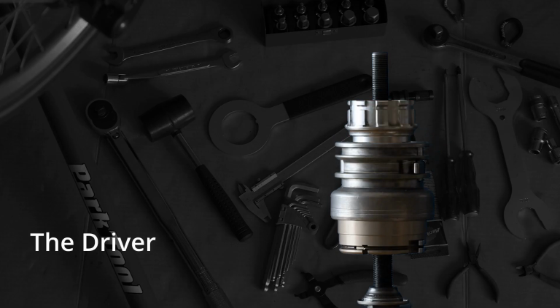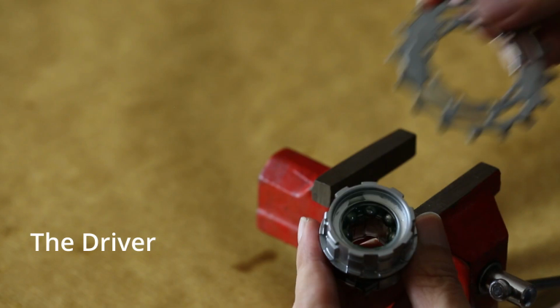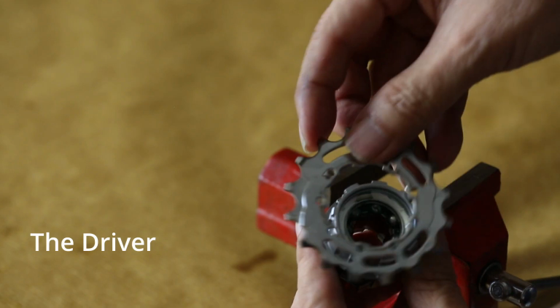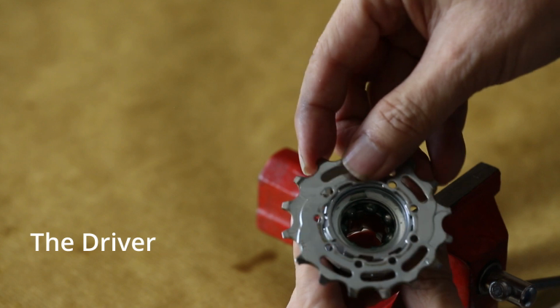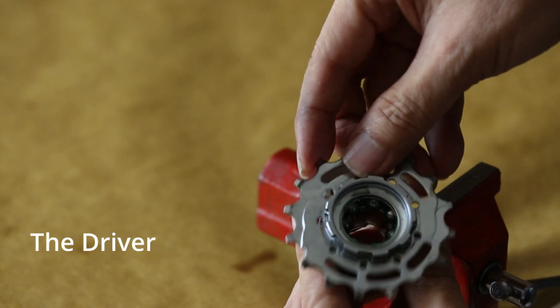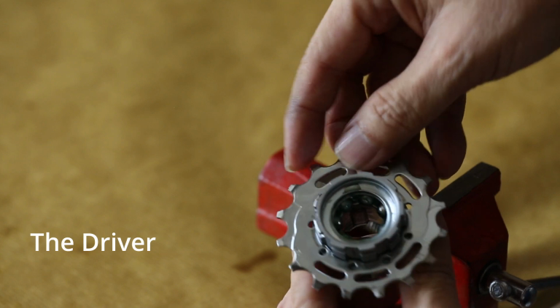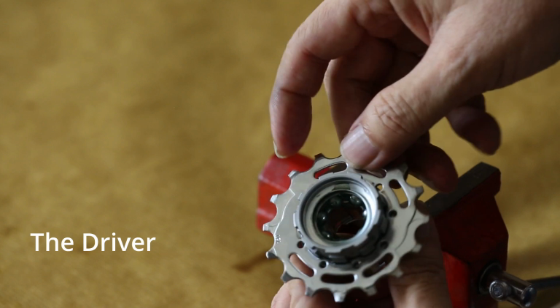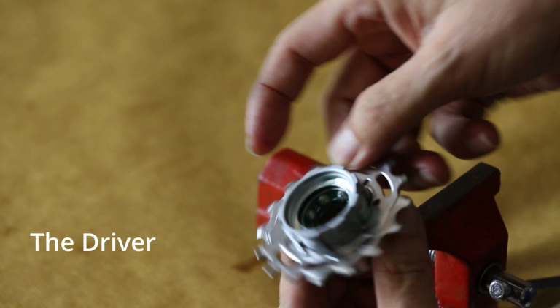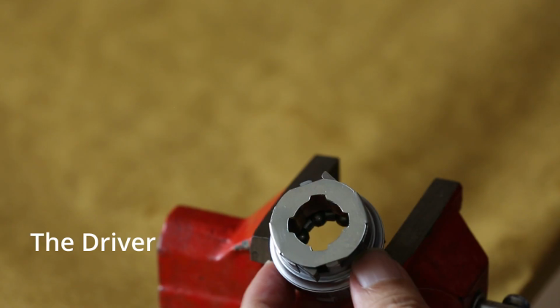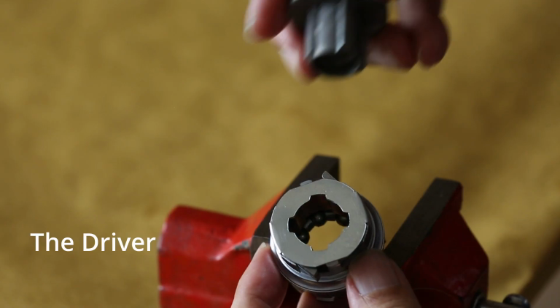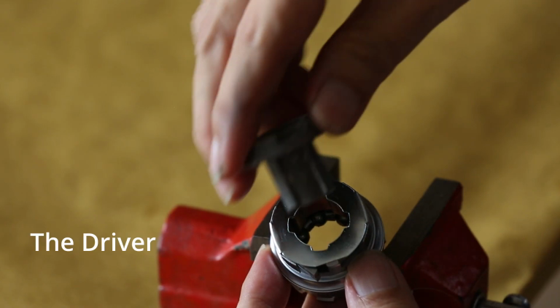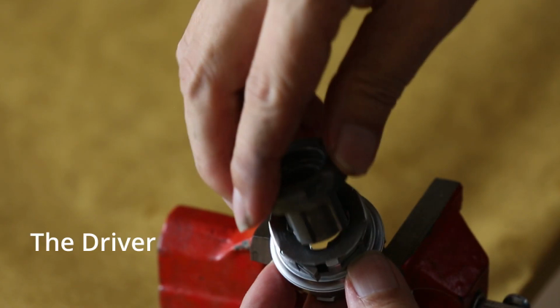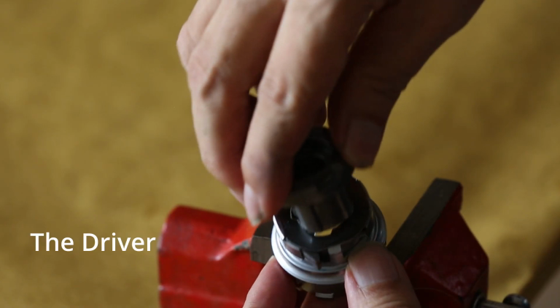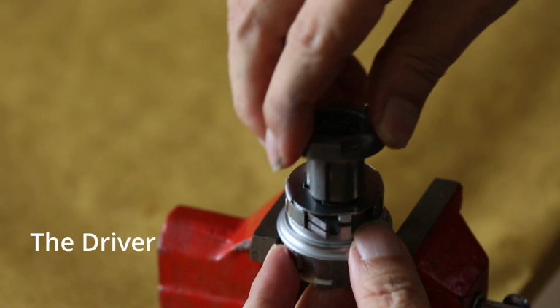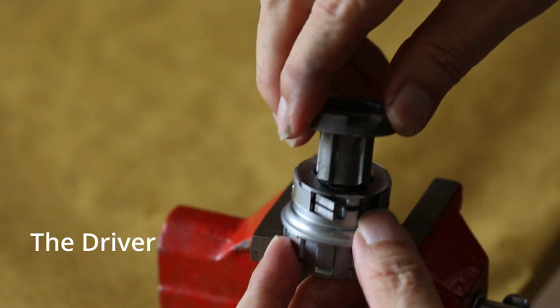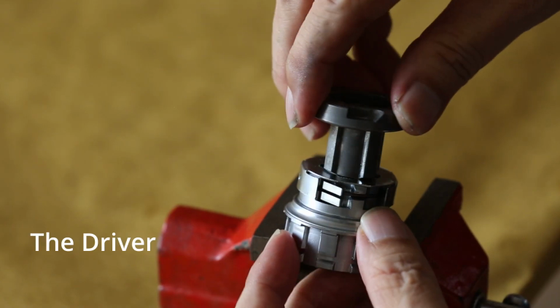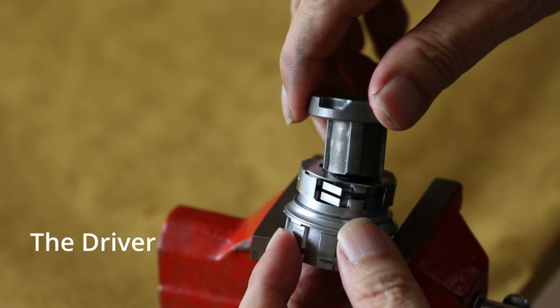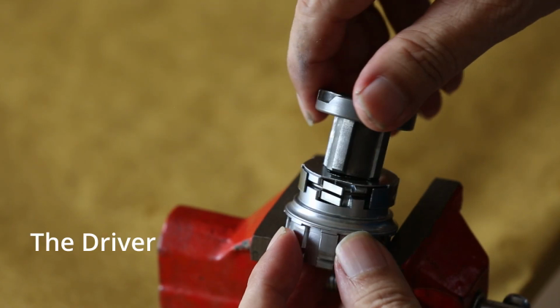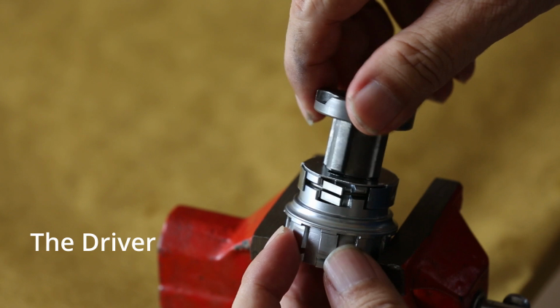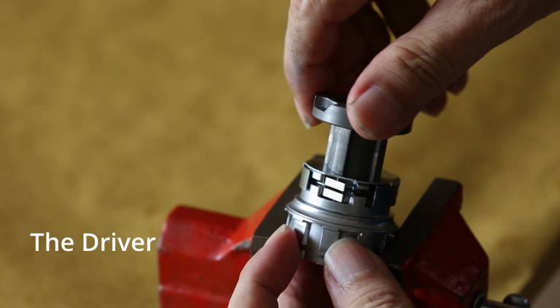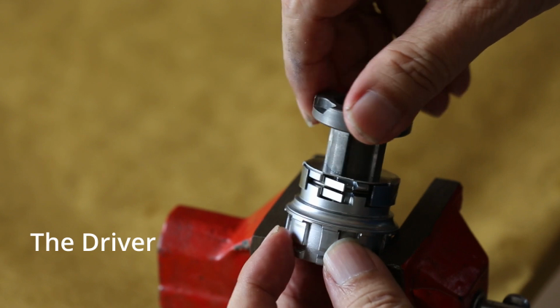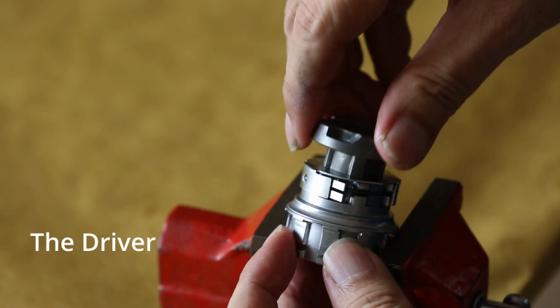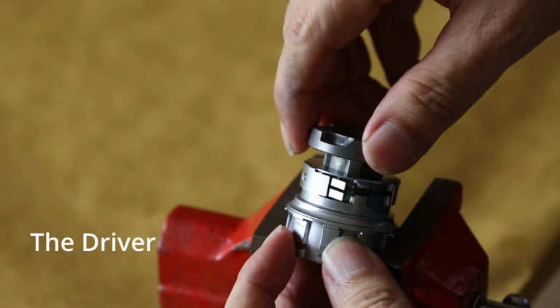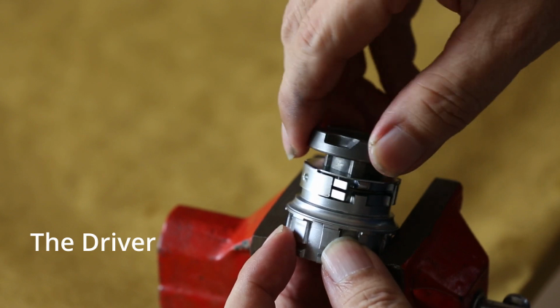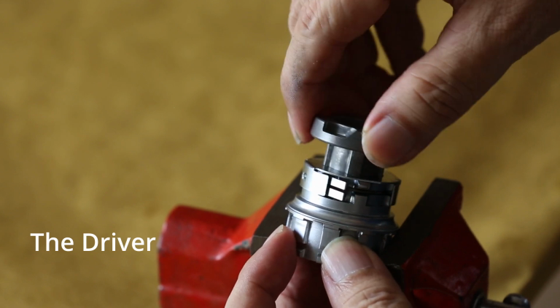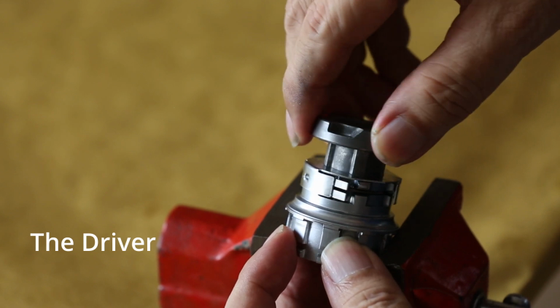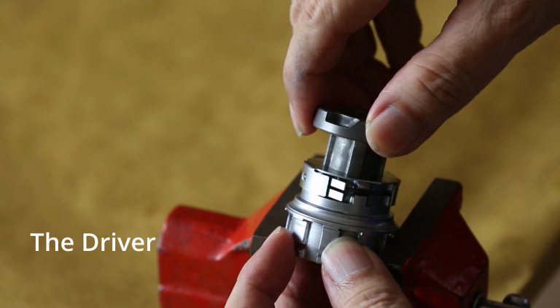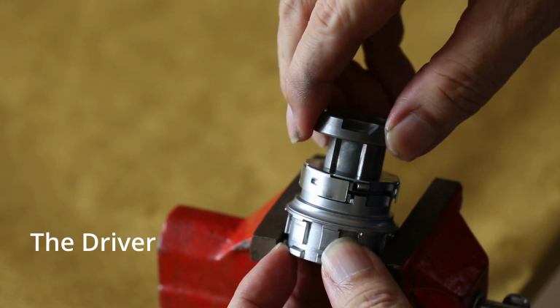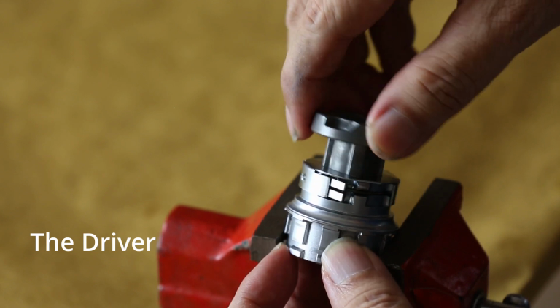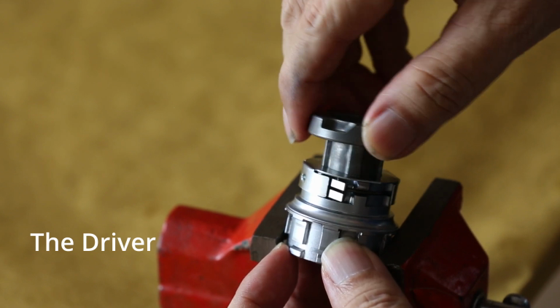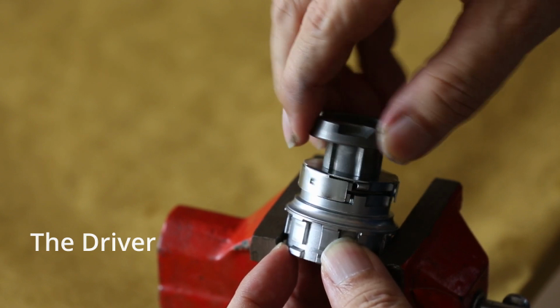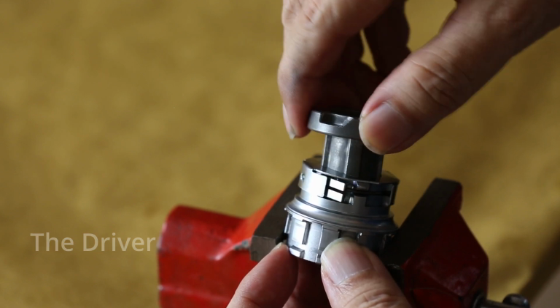The driver is where the sprocket is seated. The internal spline is engaged with the sliding clutch. A pair of pawls are engaged with the gear ring, and the pawls can be closed by the actuator plate.